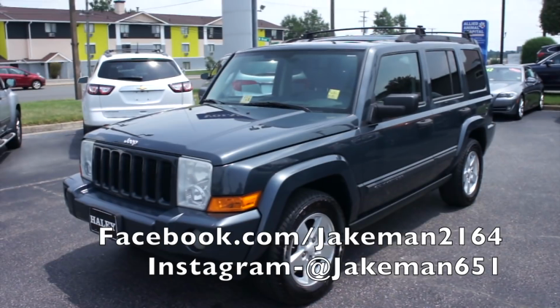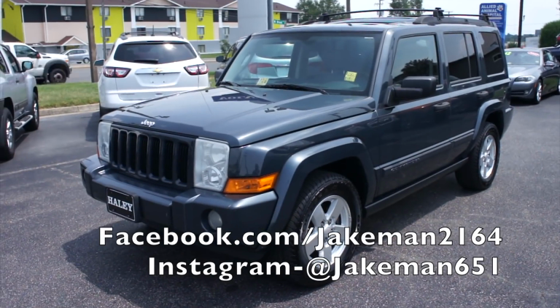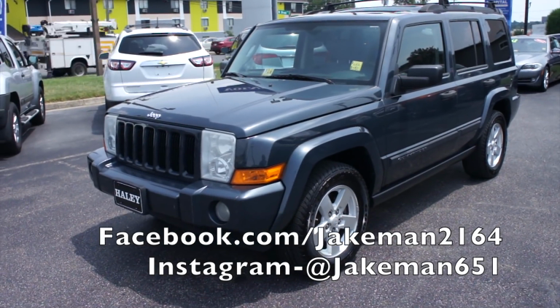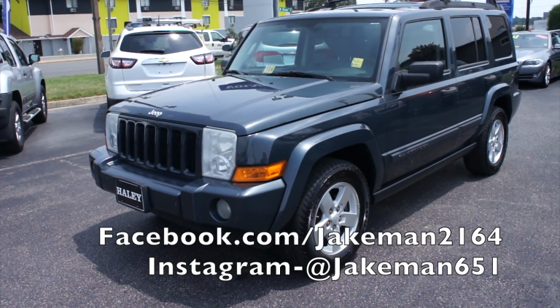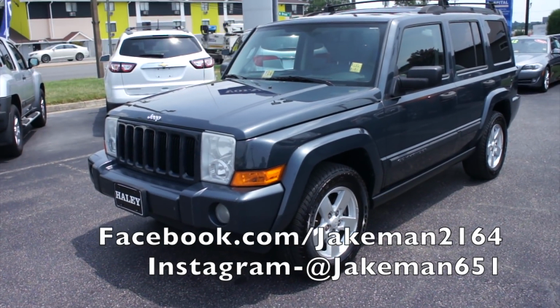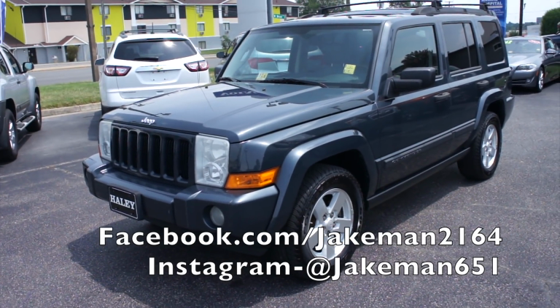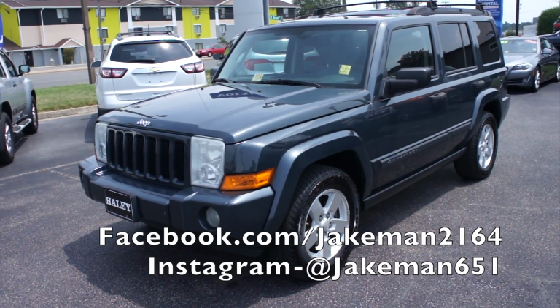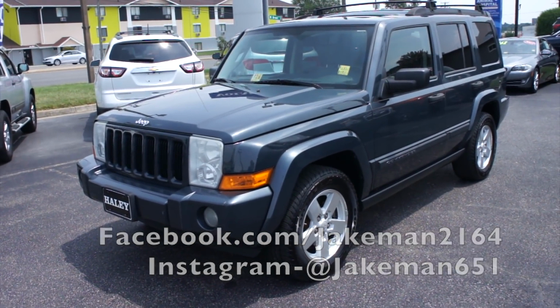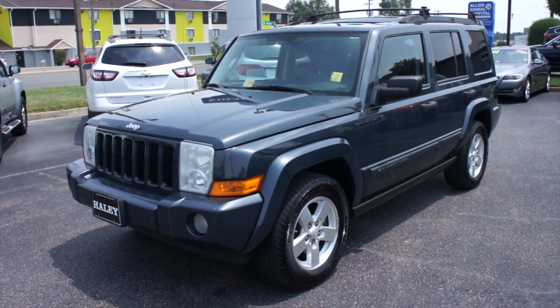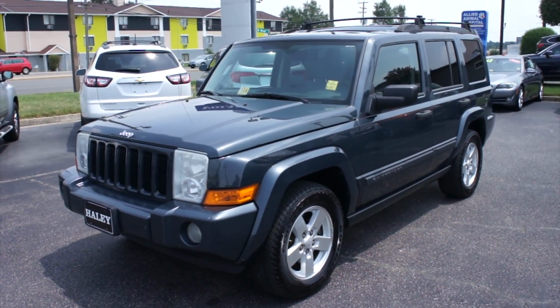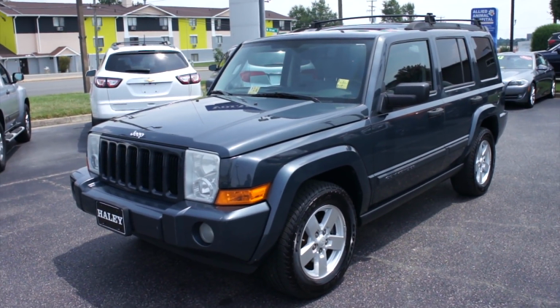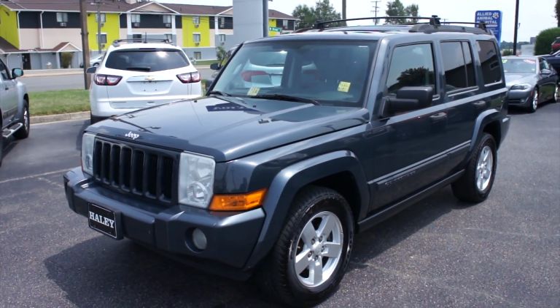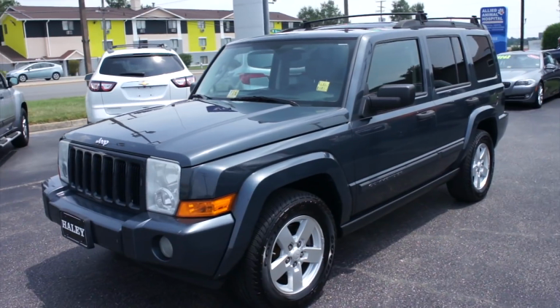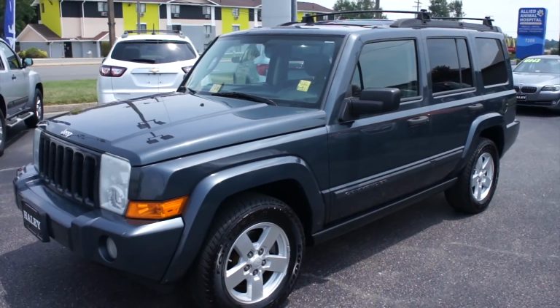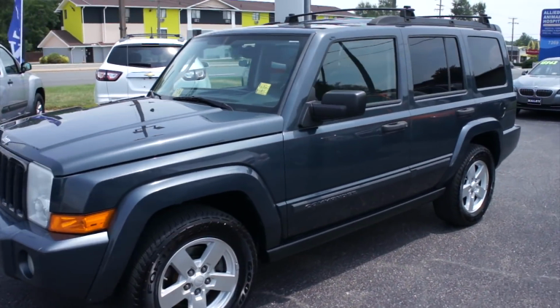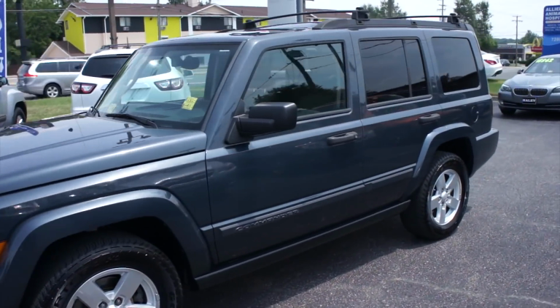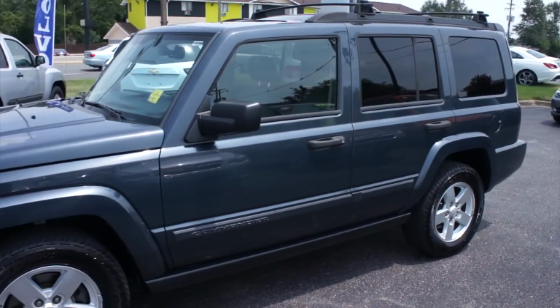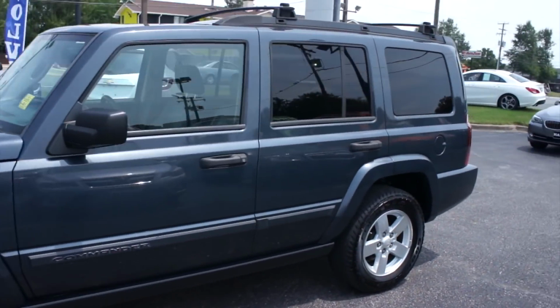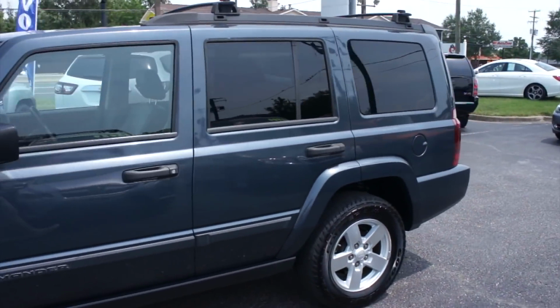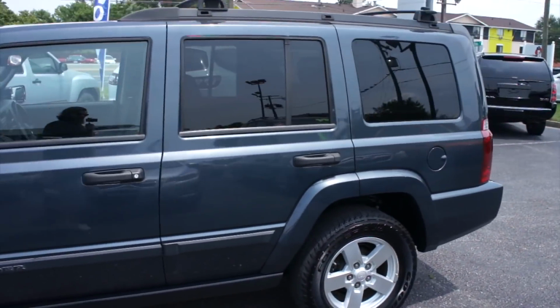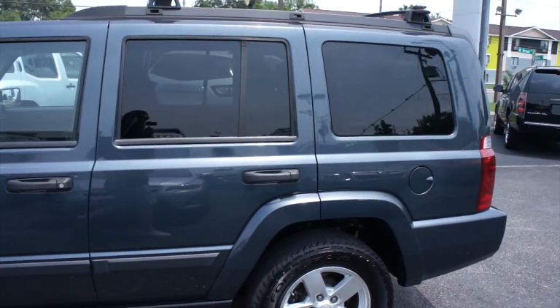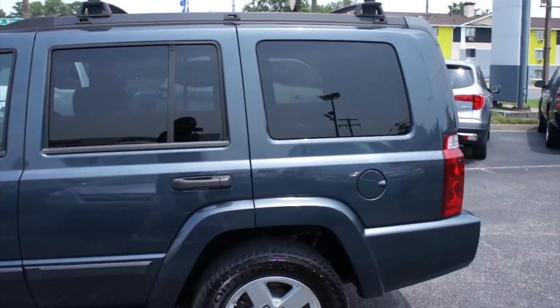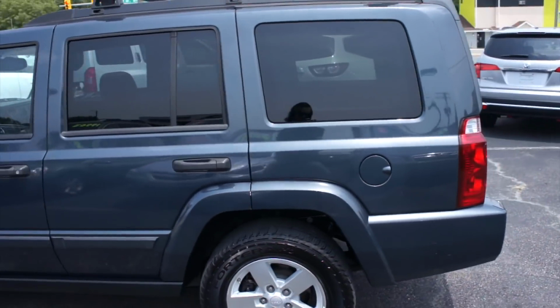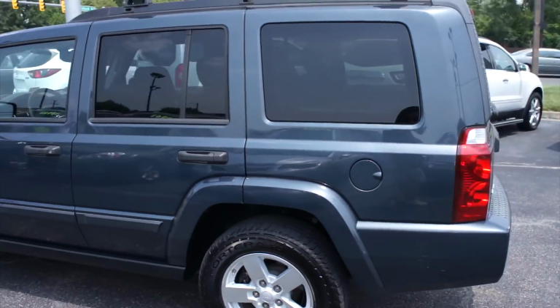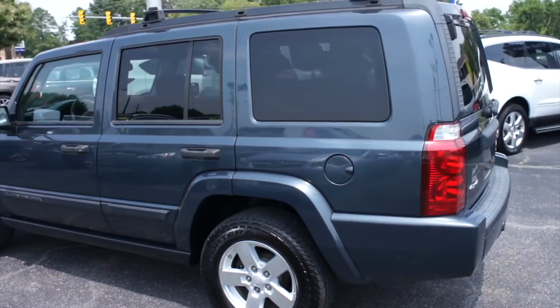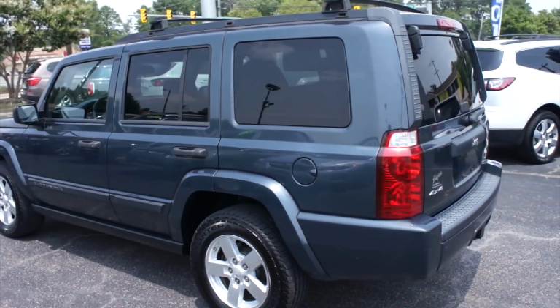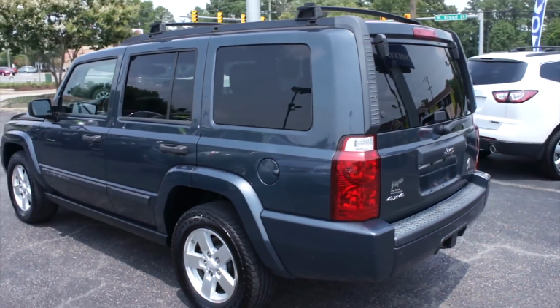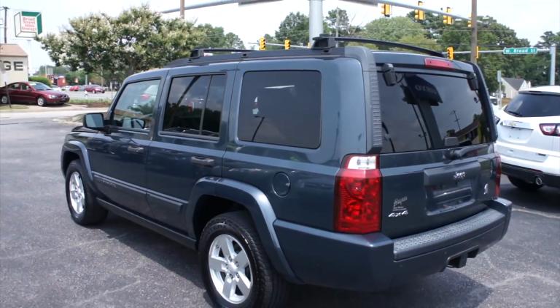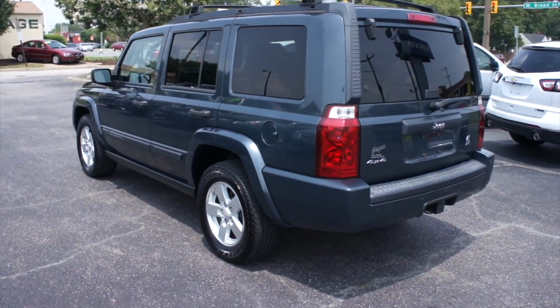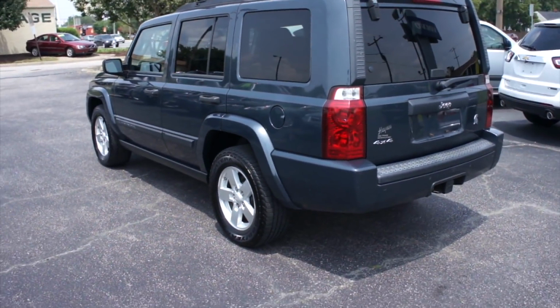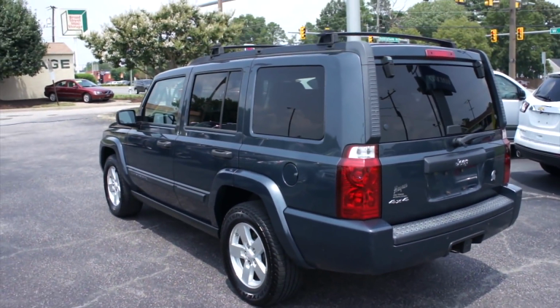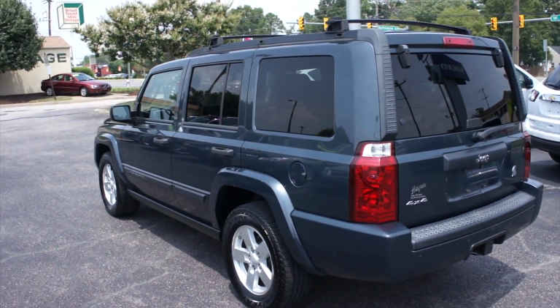Hey guys, it's me Jake from Jakeman 21642. Today I've got a video for you of this 2006 Jeep Commander. This one is a 3.7 liter model. As you can see, it's finished off in a steel blue exterior which looks great on the vehicle.